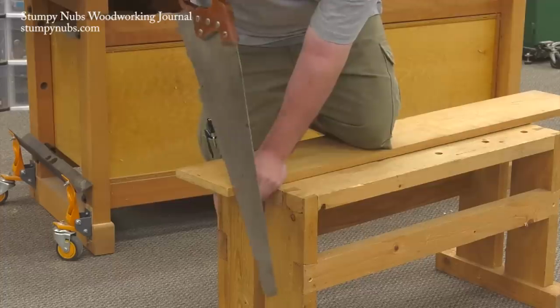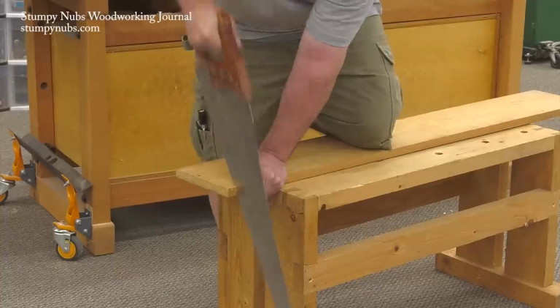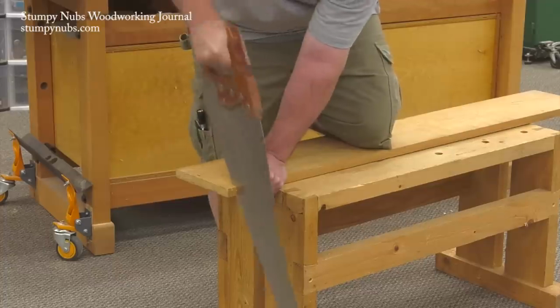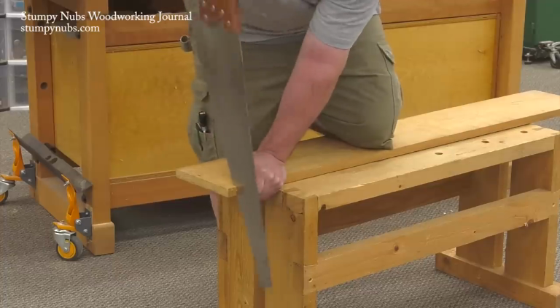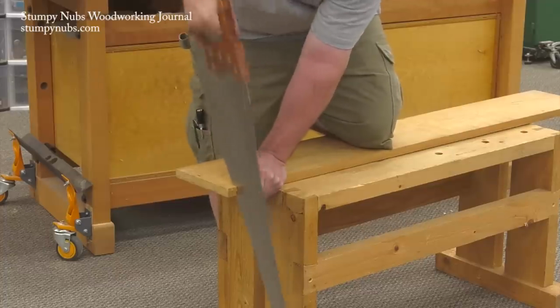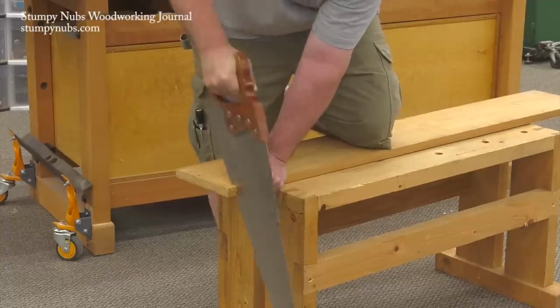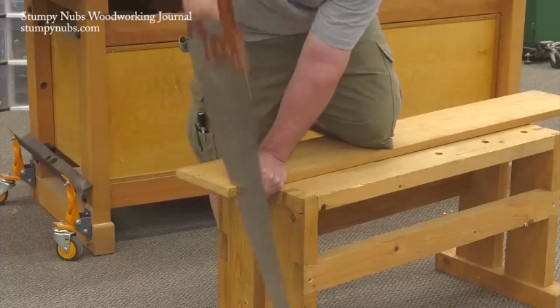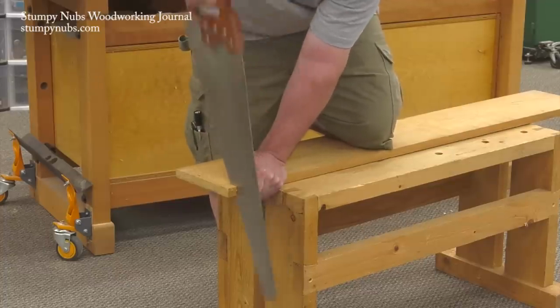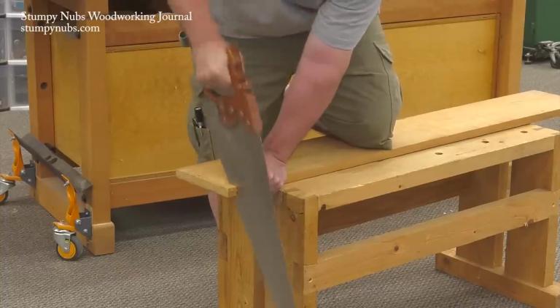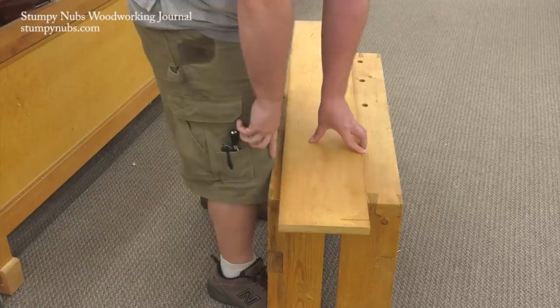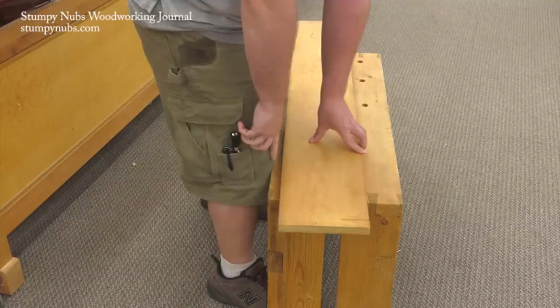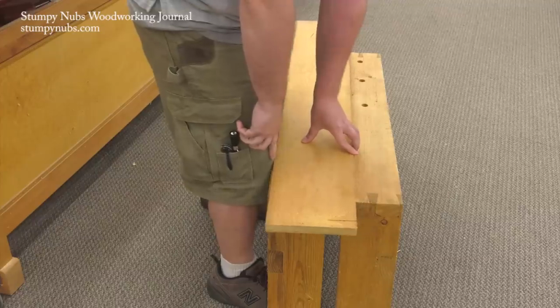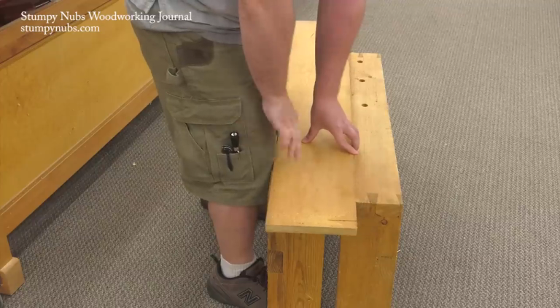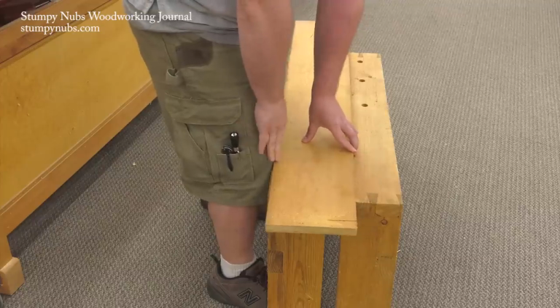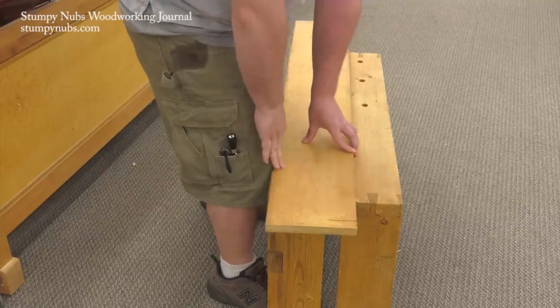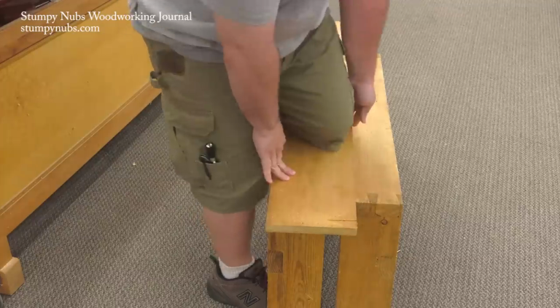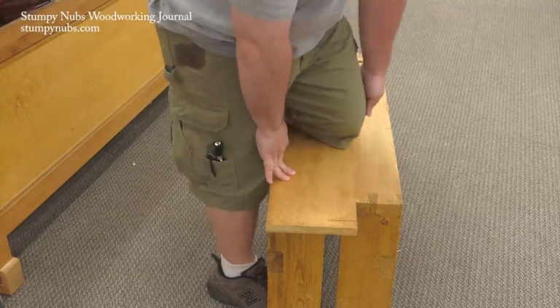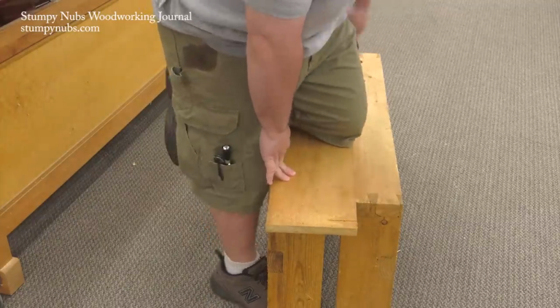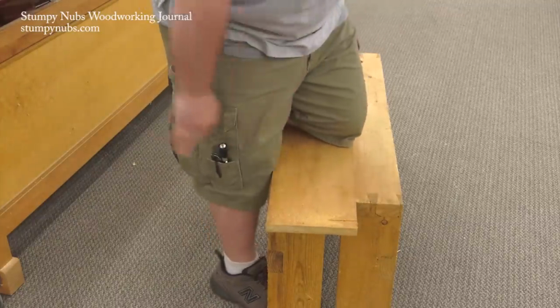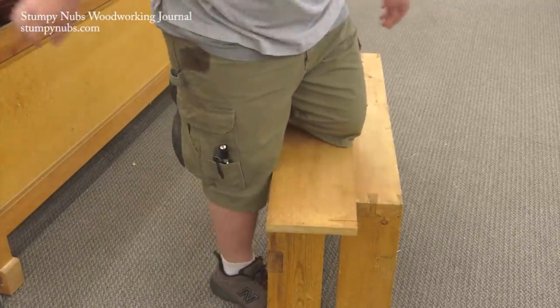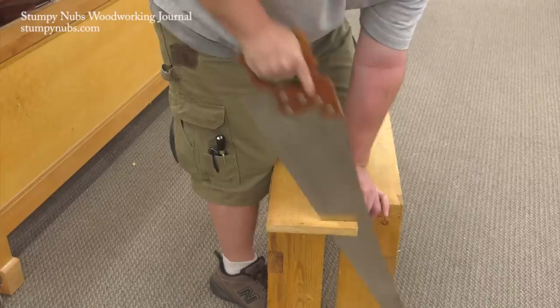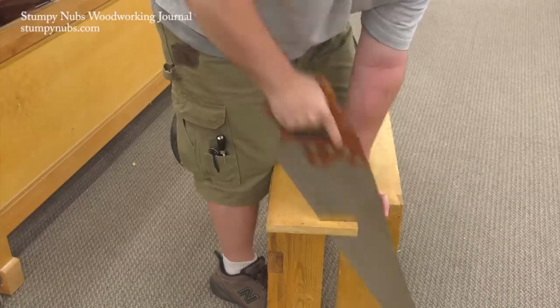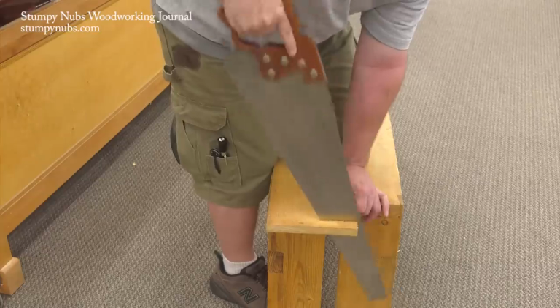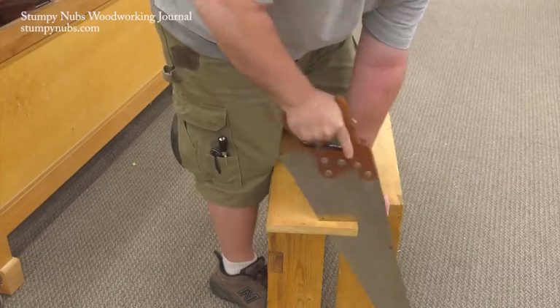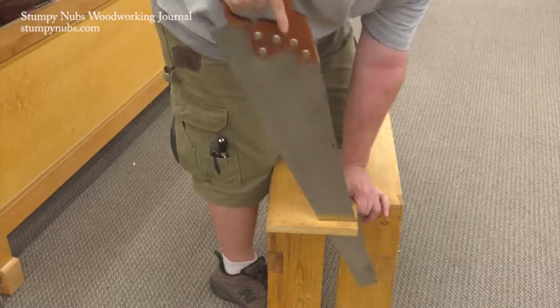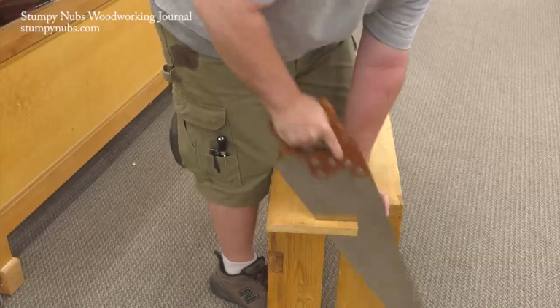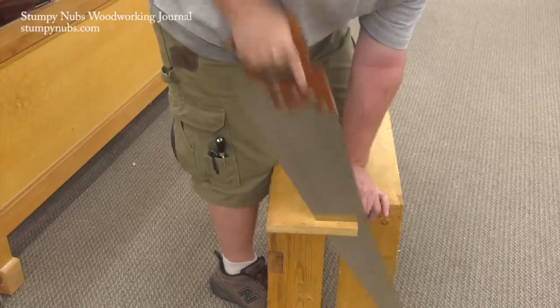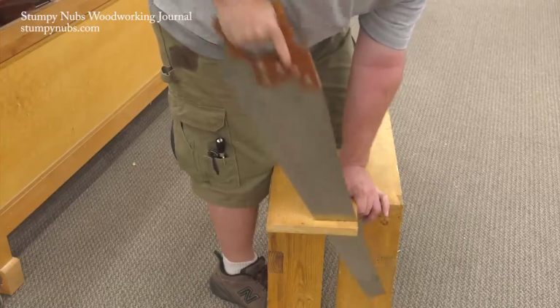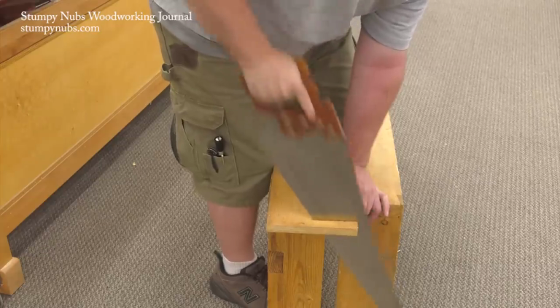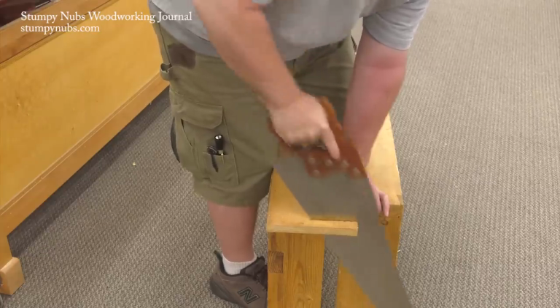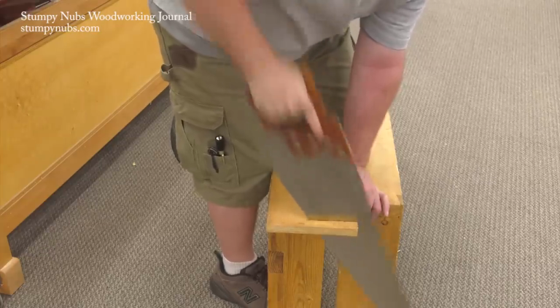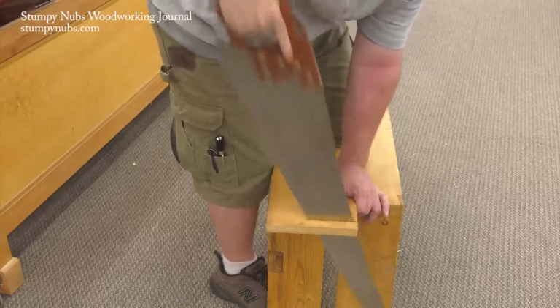But downward pressure isn't the only thing holding your work. You place your other knee against the edge of the board as well to control lateral motion. It's a very comfortable, secure way to cross-cut.